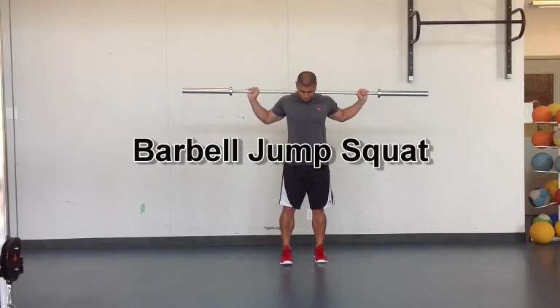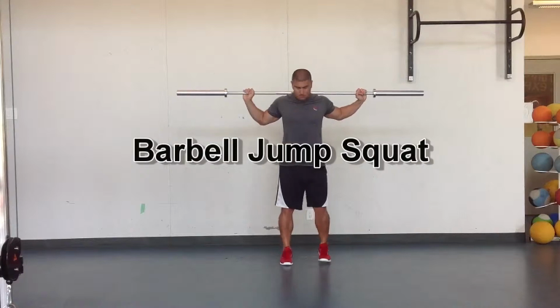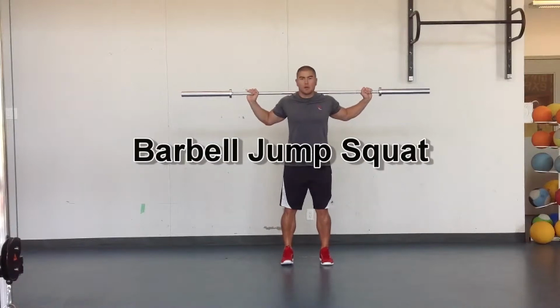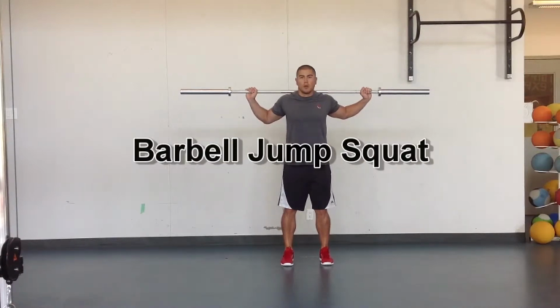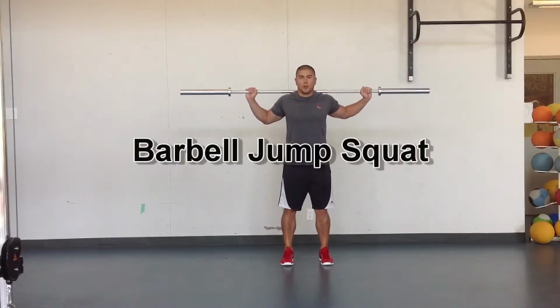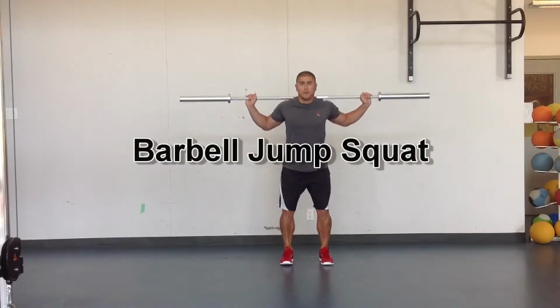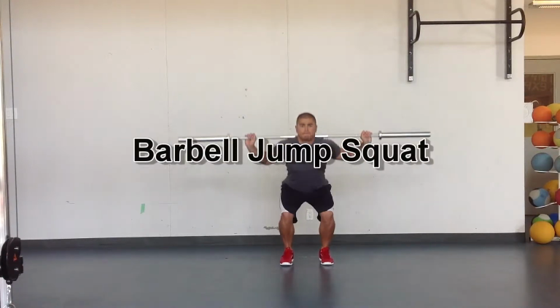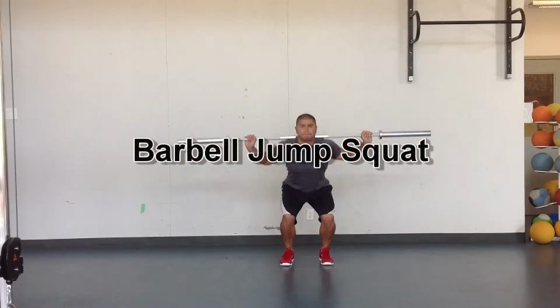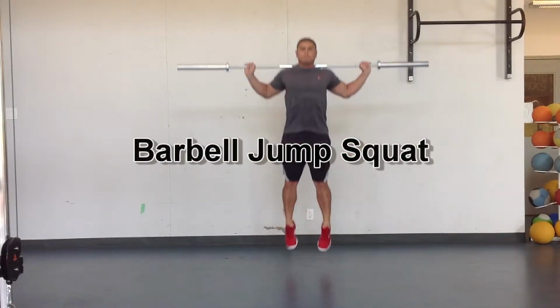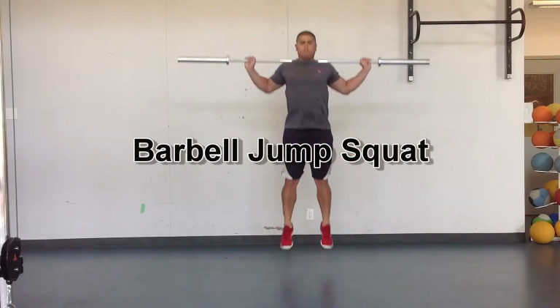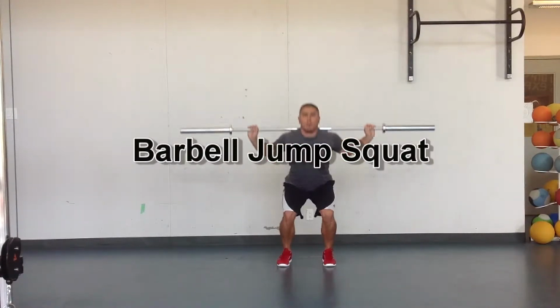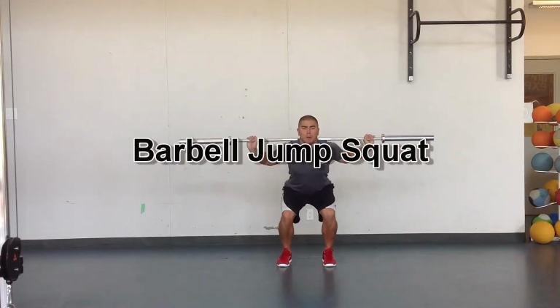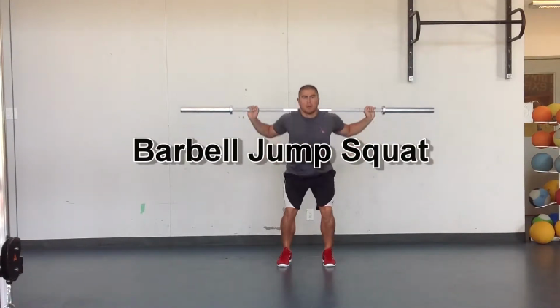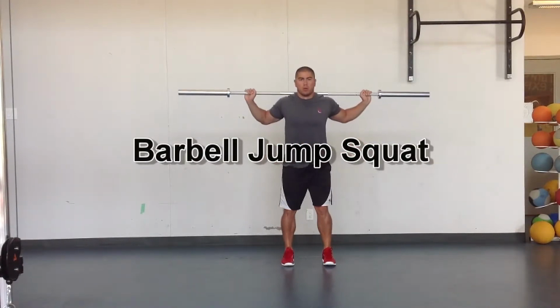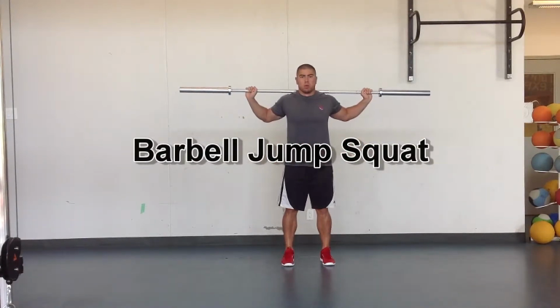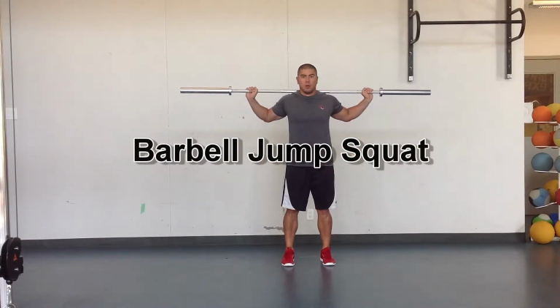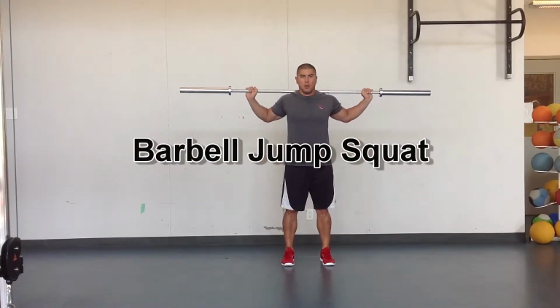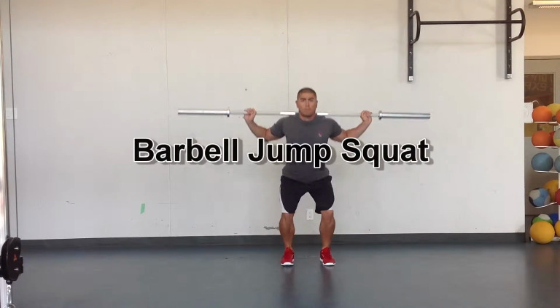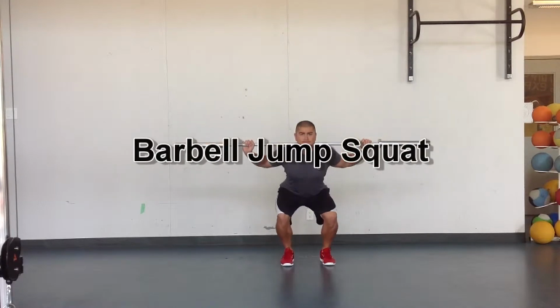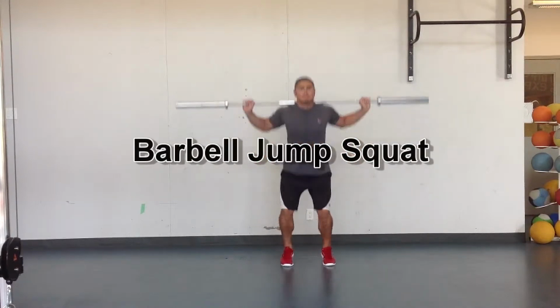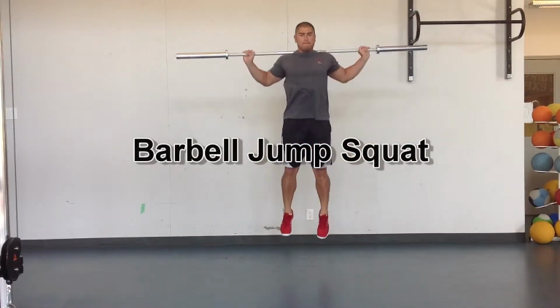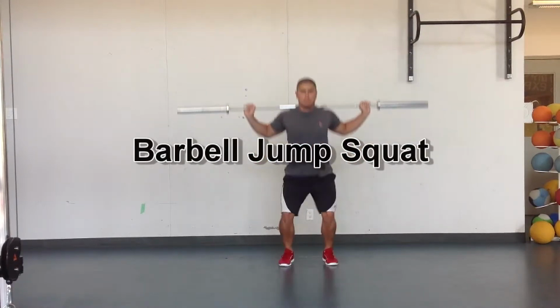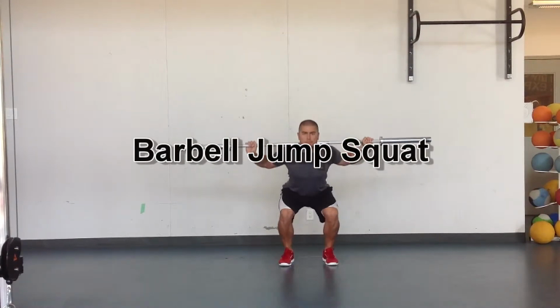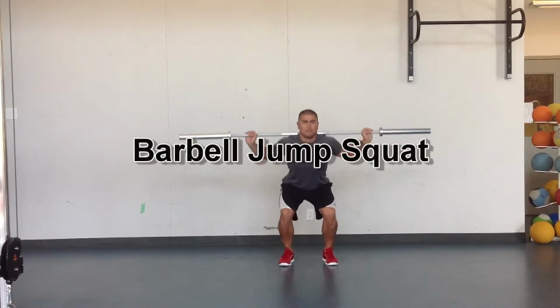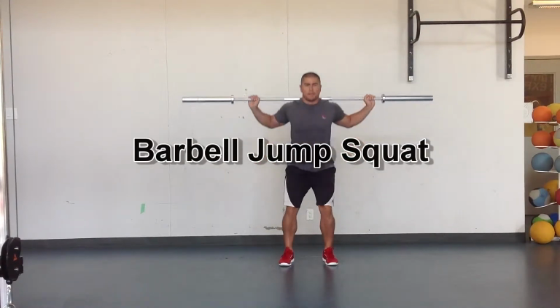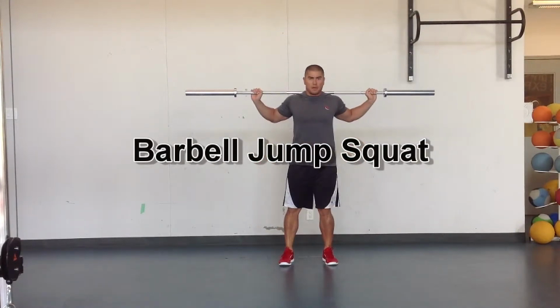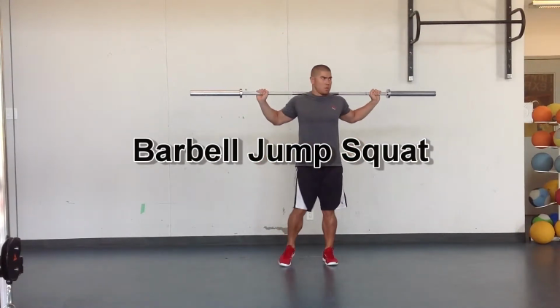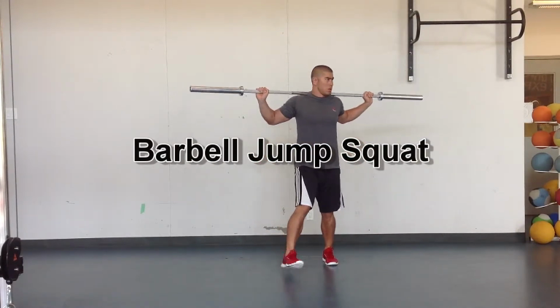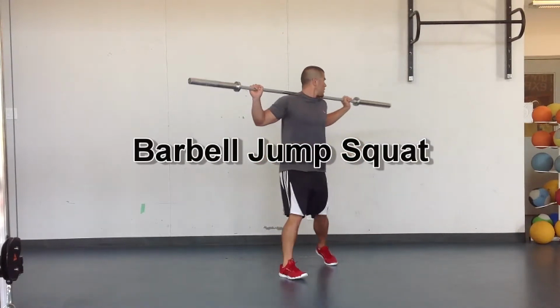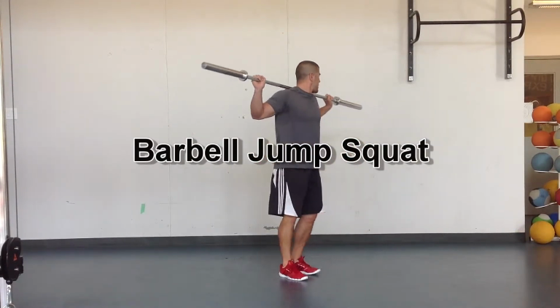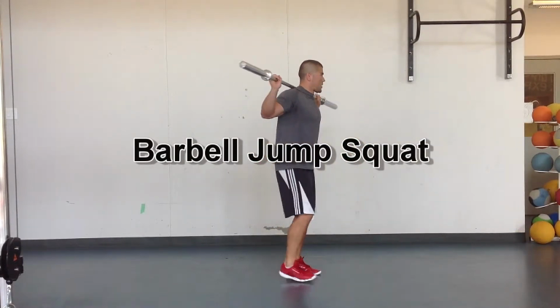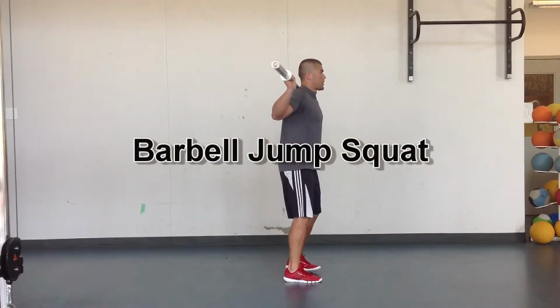Jump squat. Make sure the bar is sitting on your upper traps, not on your neck. Take an athletic stance, heels about shoulder width apart. Knees should be following your toes.